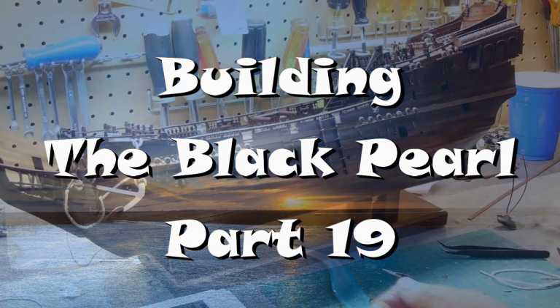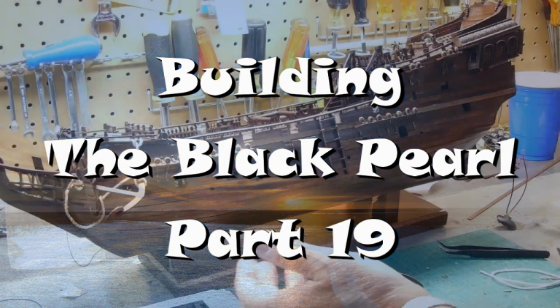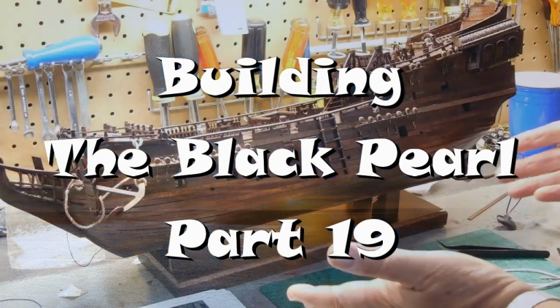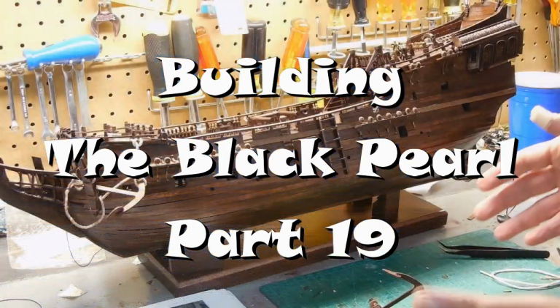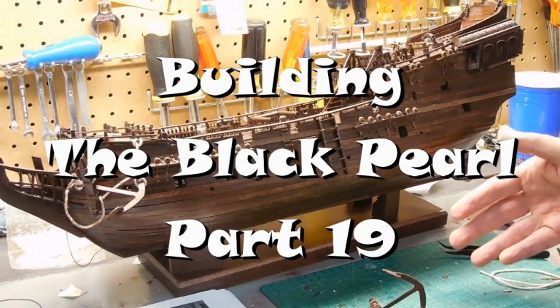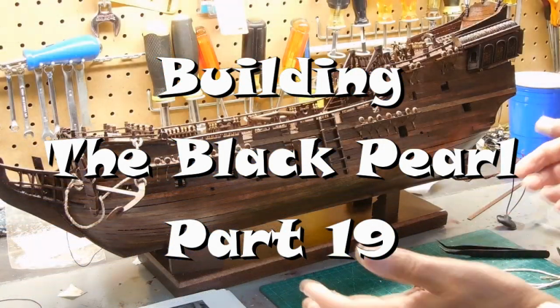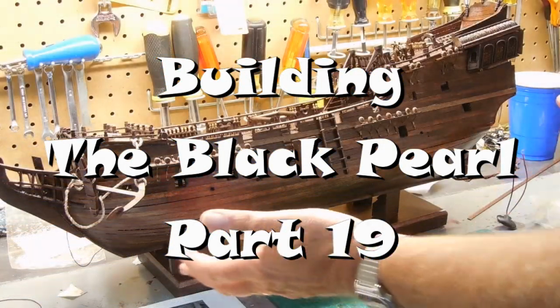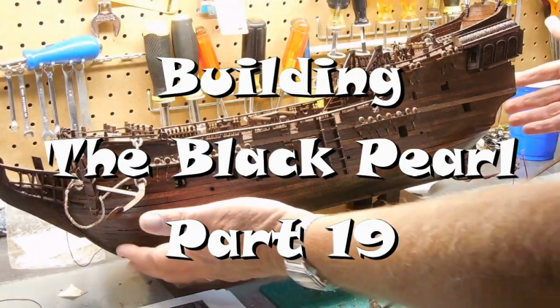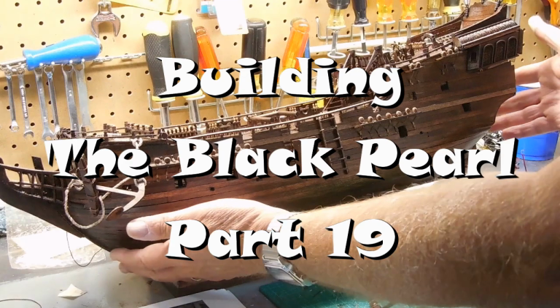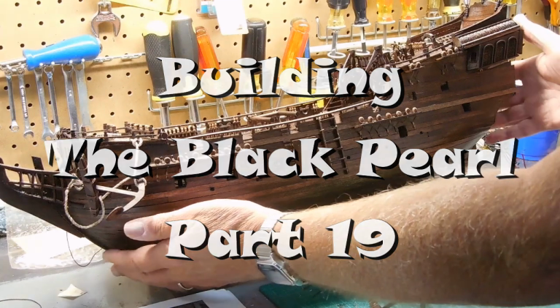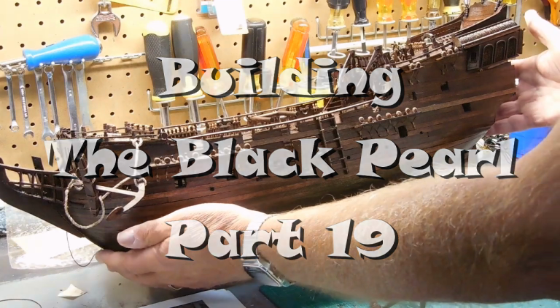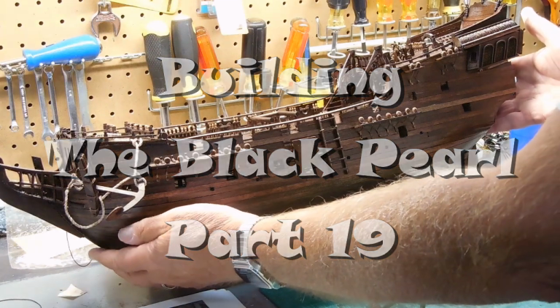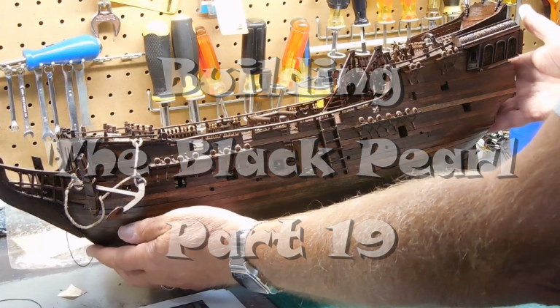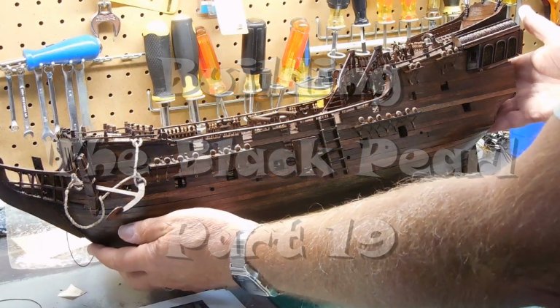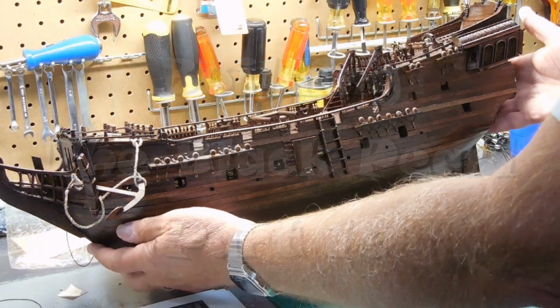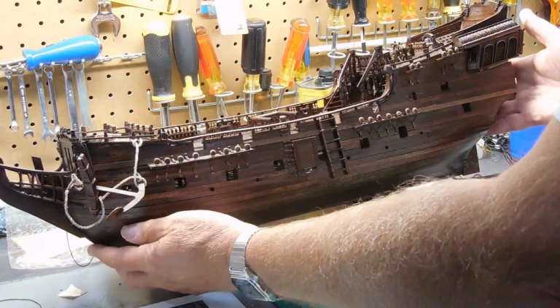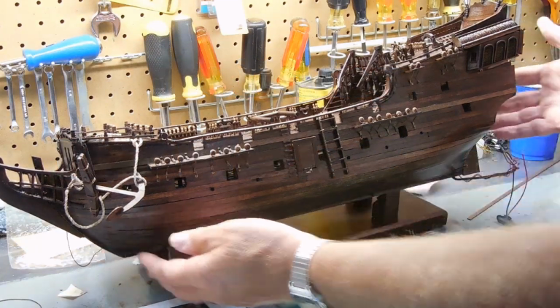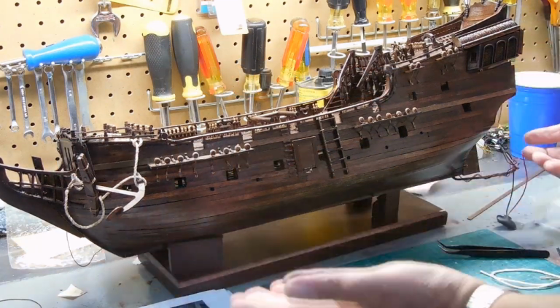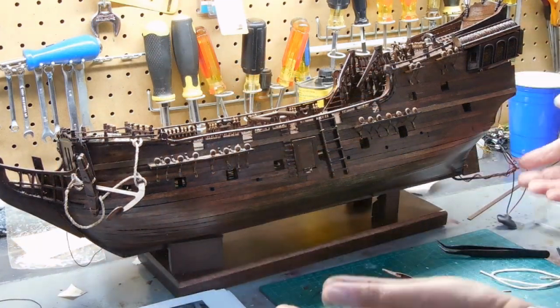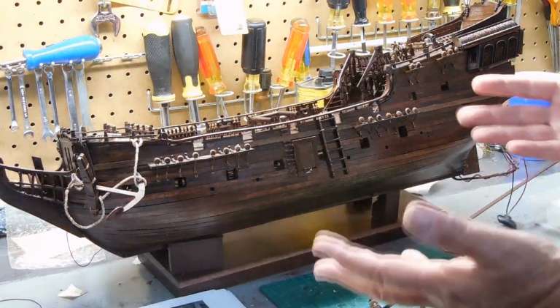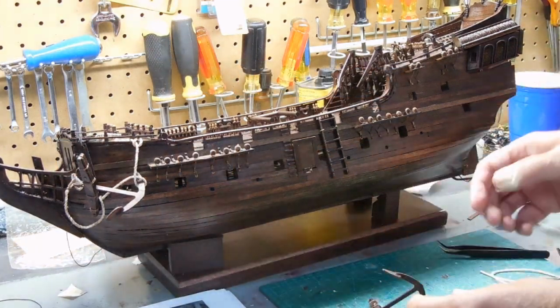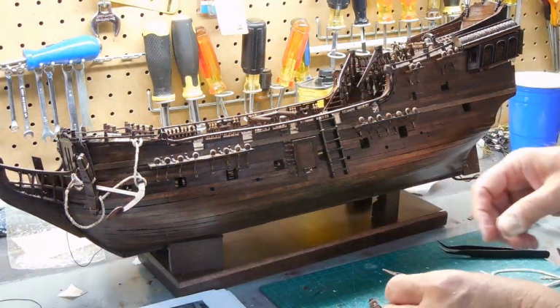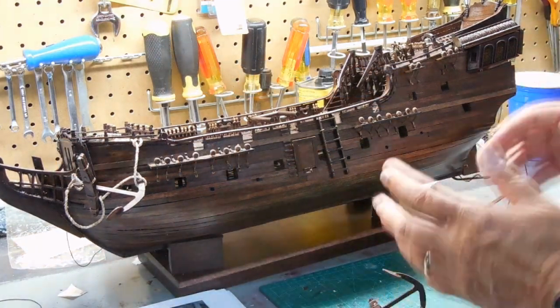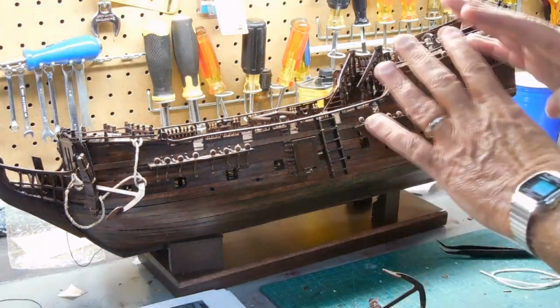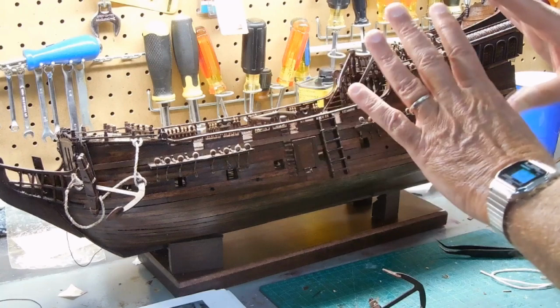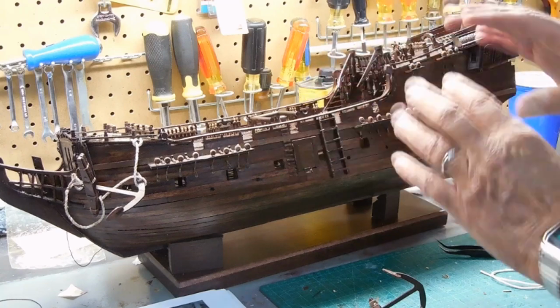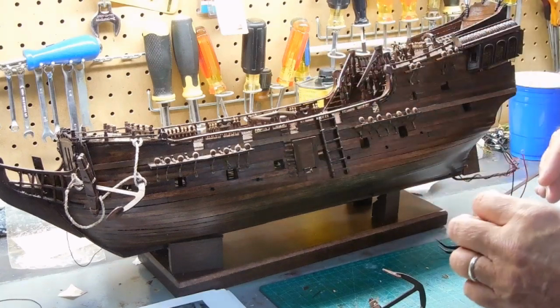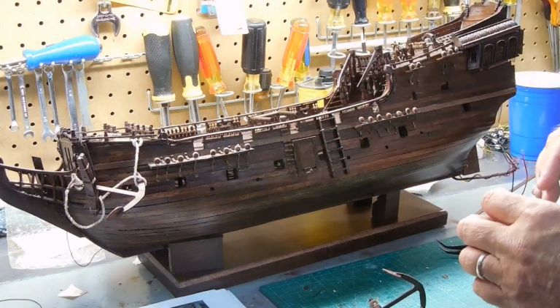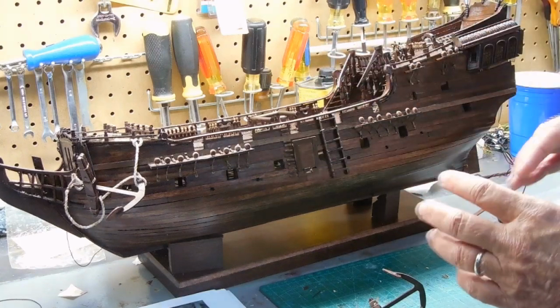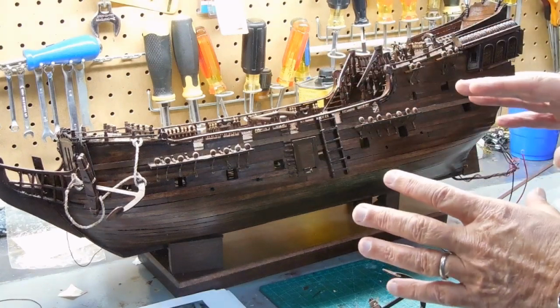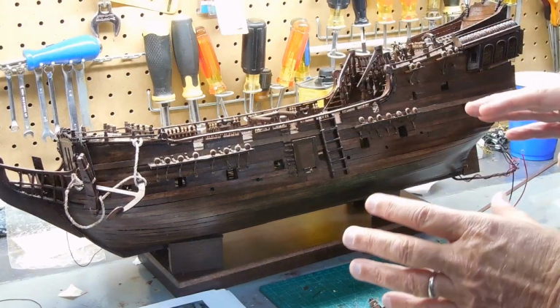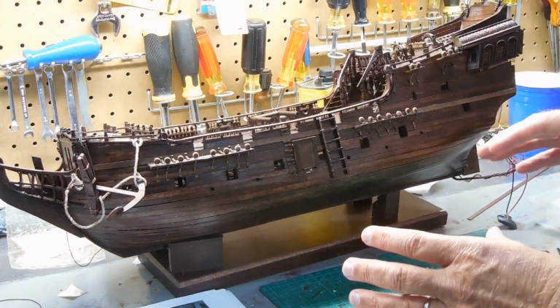I know it's been a while since I've posted anything. This is segment 19 and it'll be brief. I've just been doing some traveling and I've had some slowdowns on the ship.